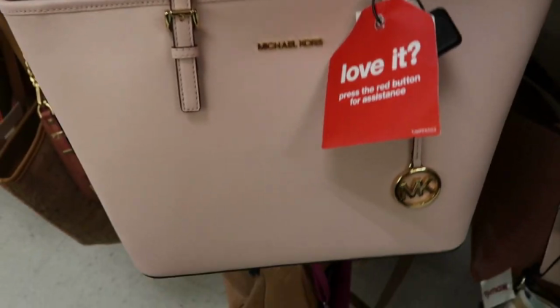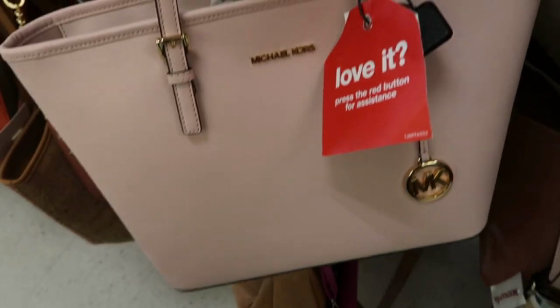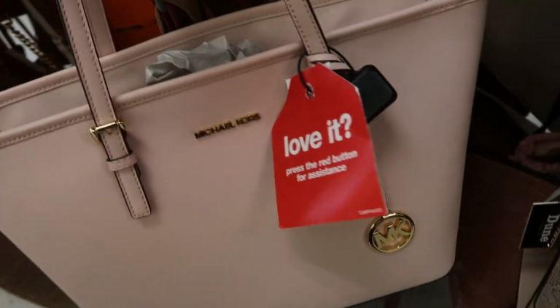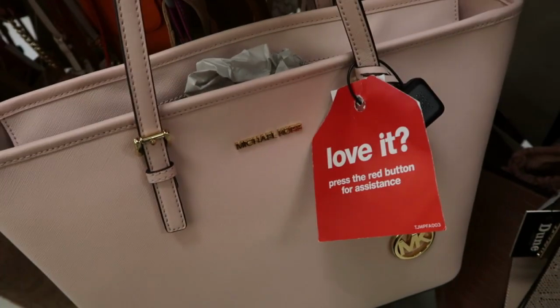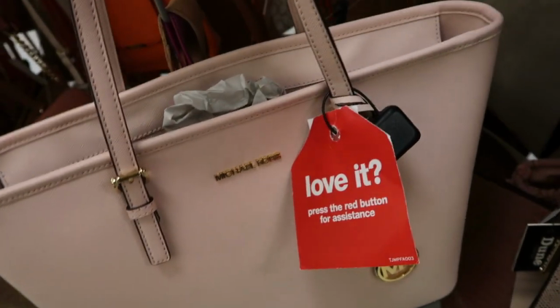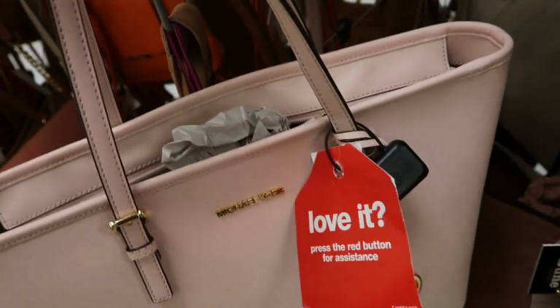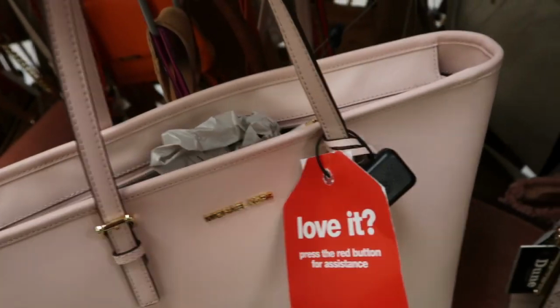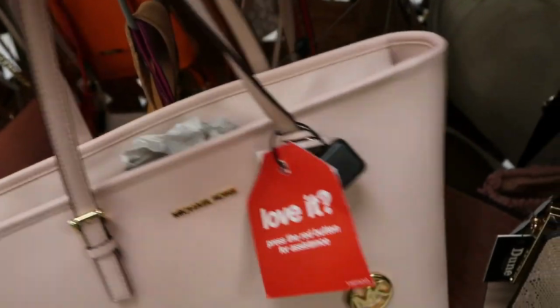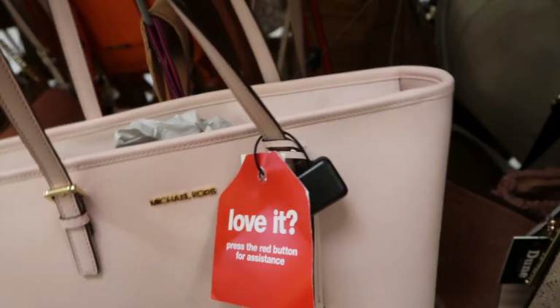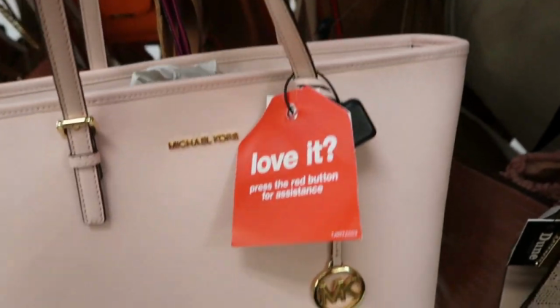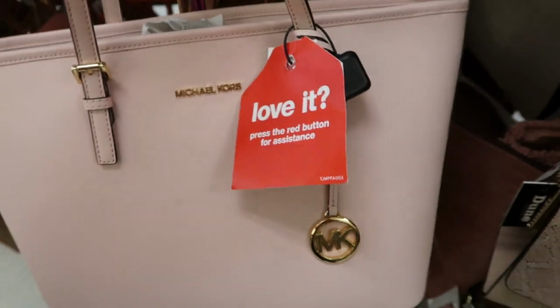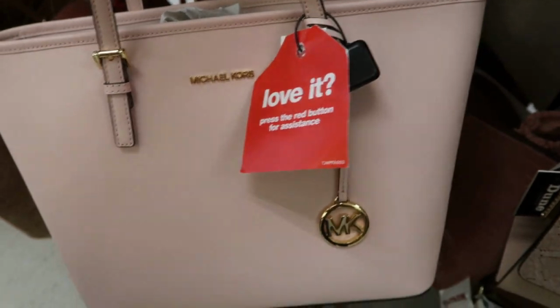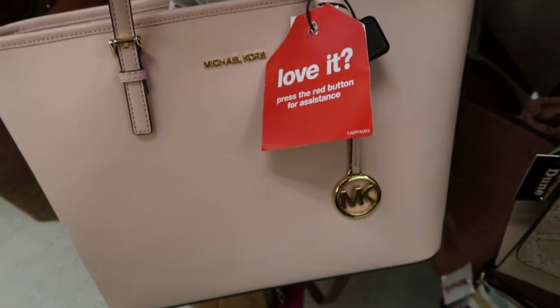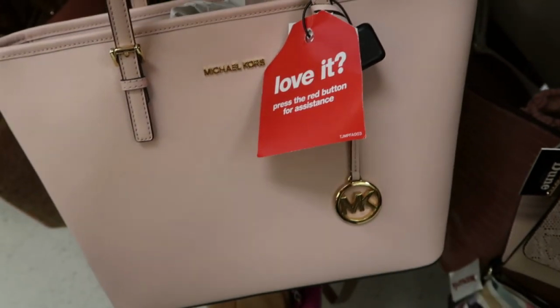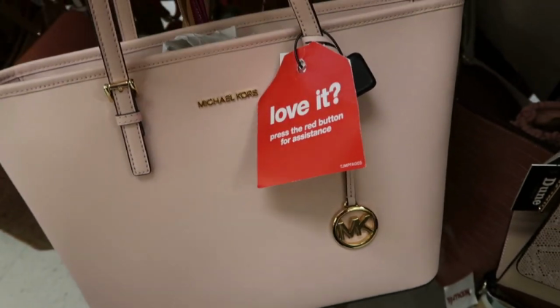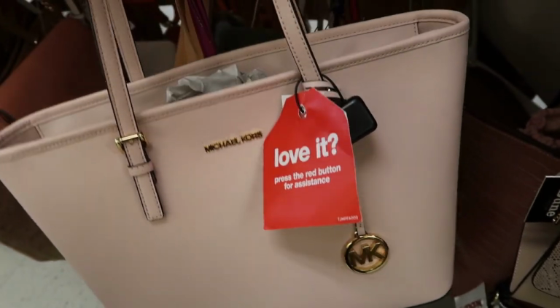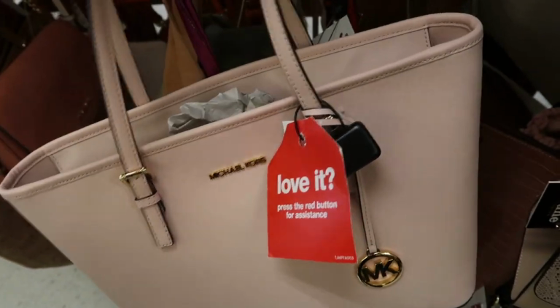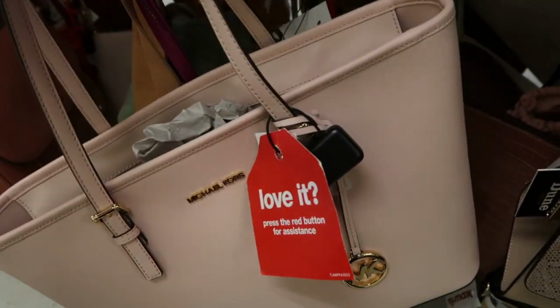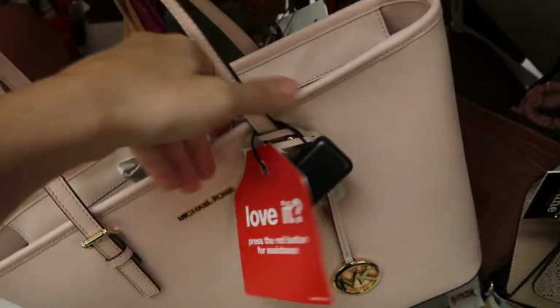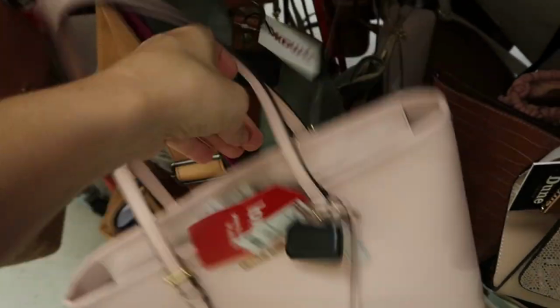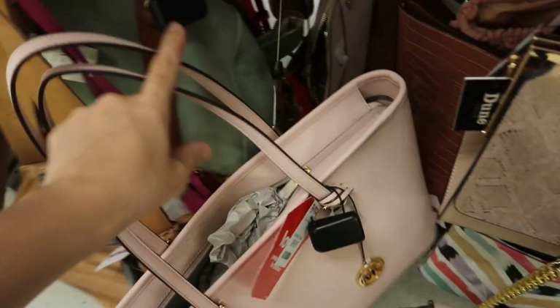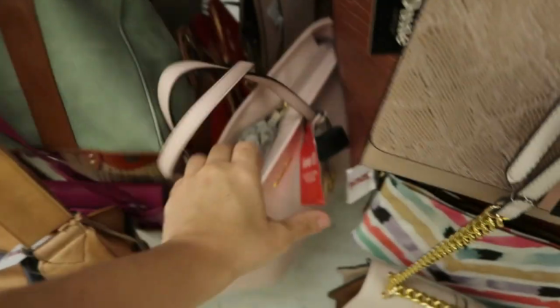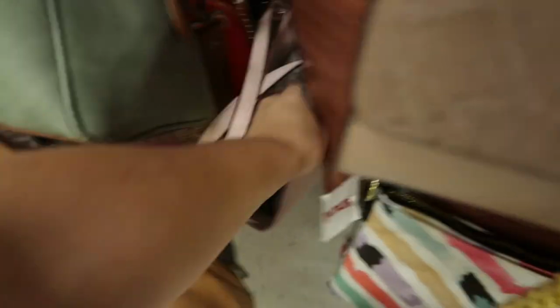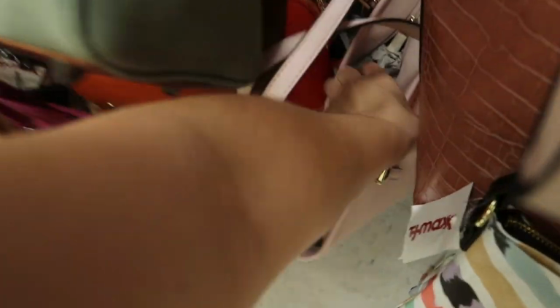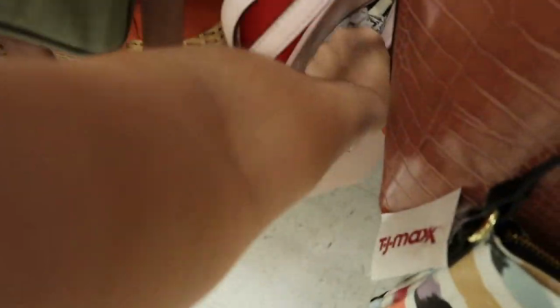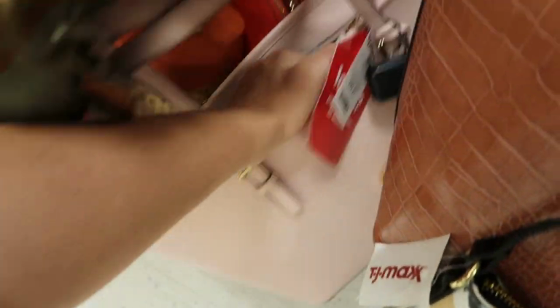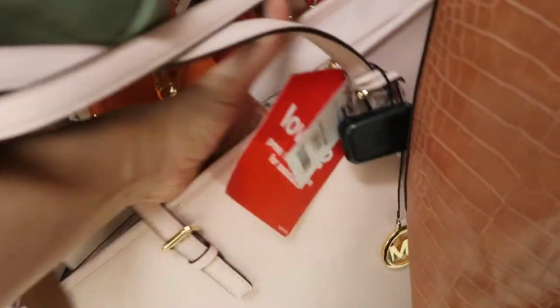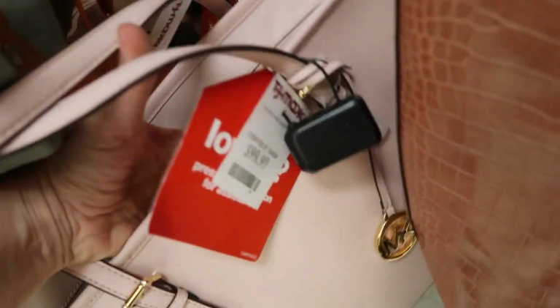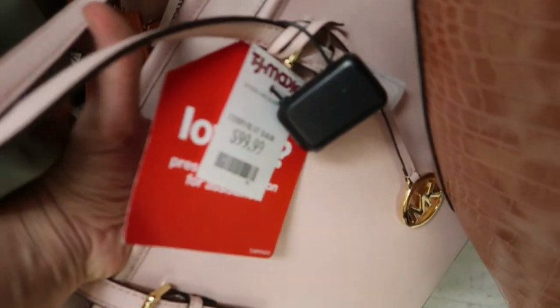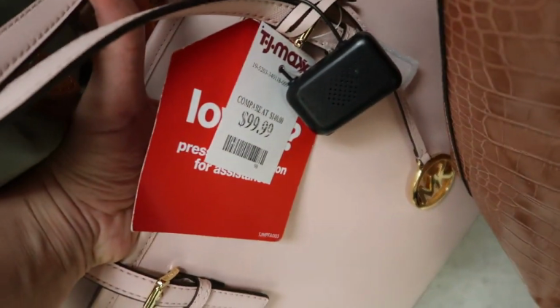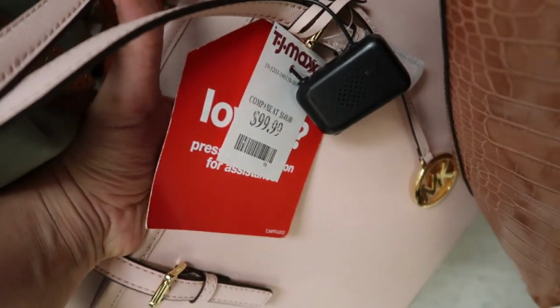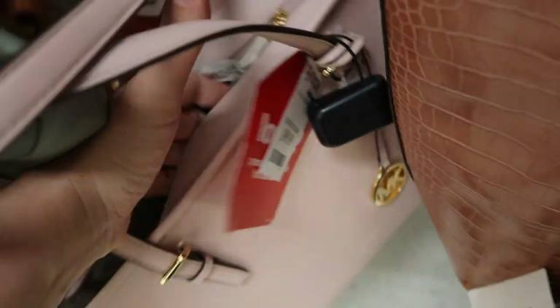This Michael Kors wasn't here last time. I think this is the Jet Set Tote in this pretty pink color. And this one is also $49.99.